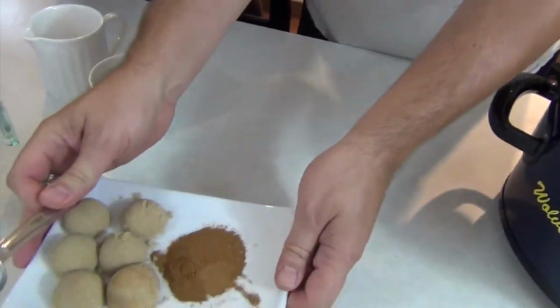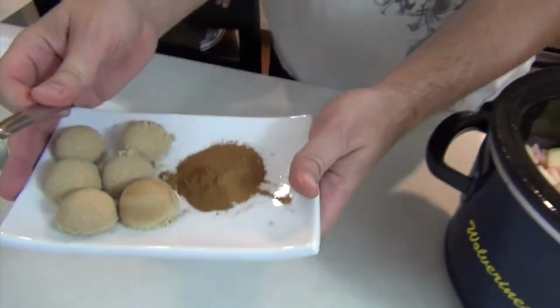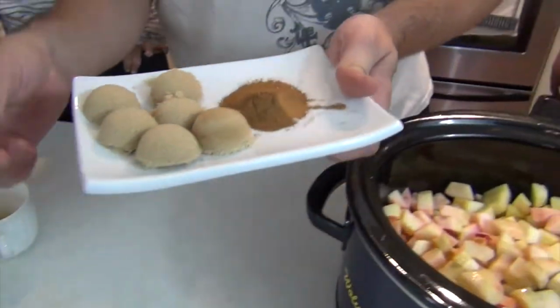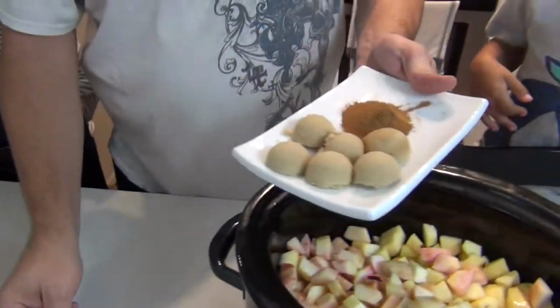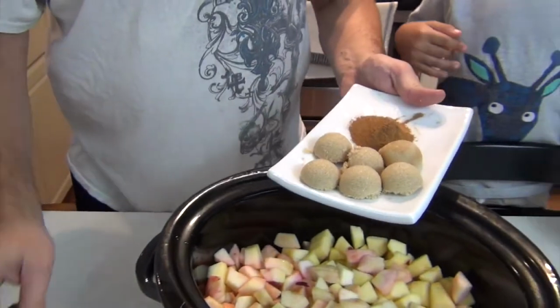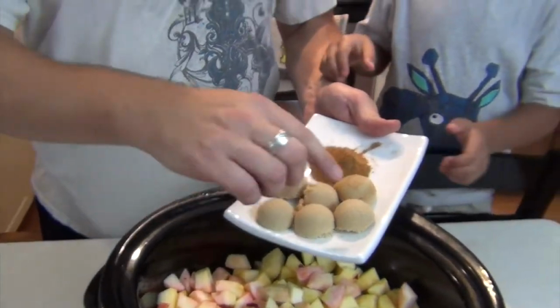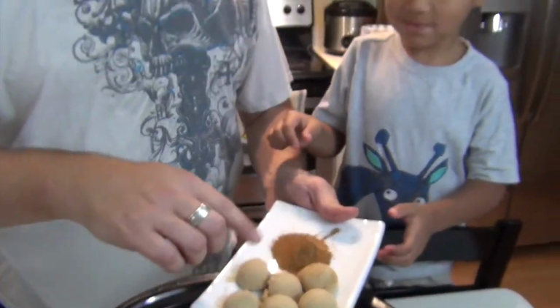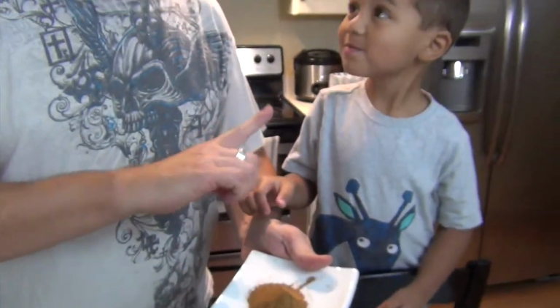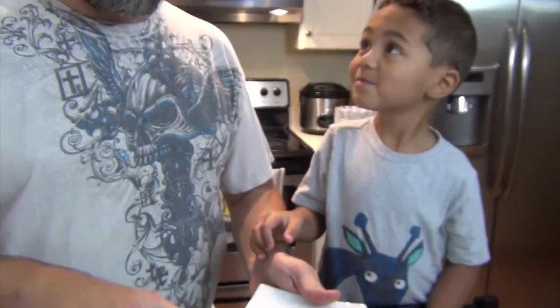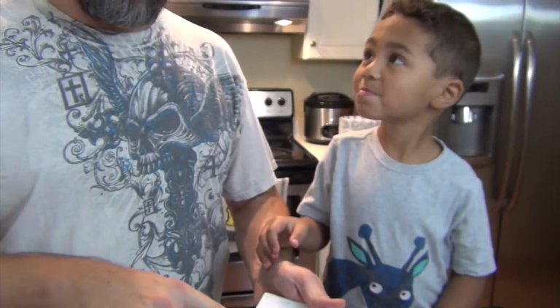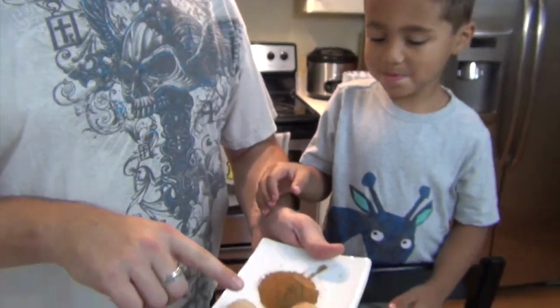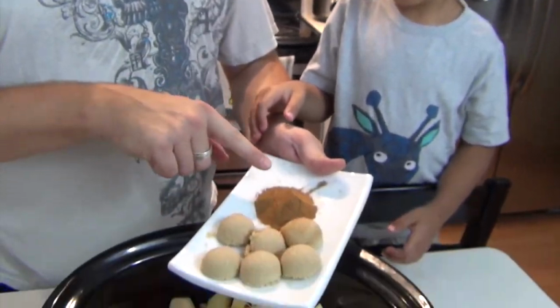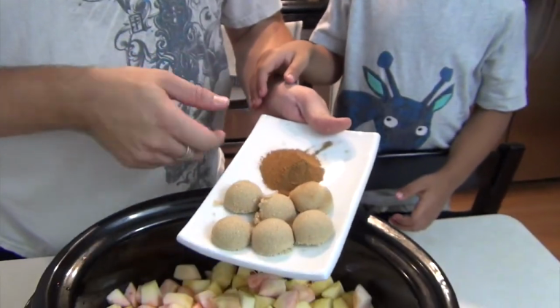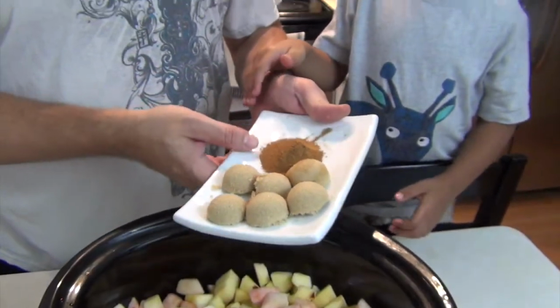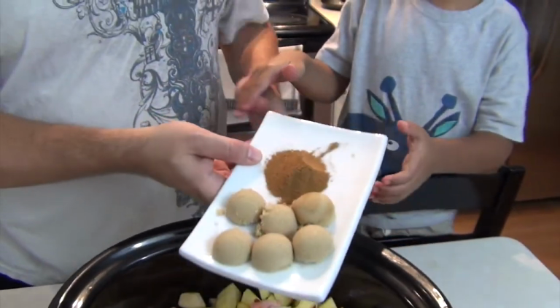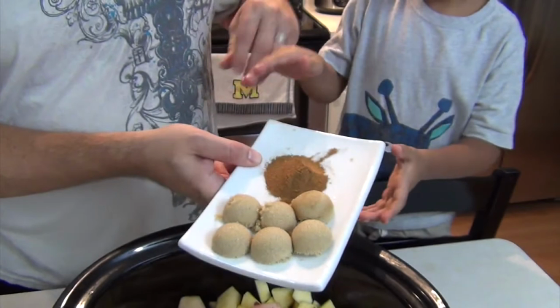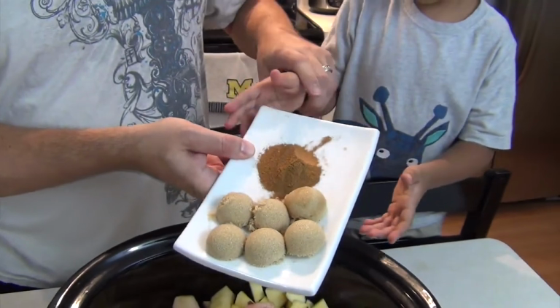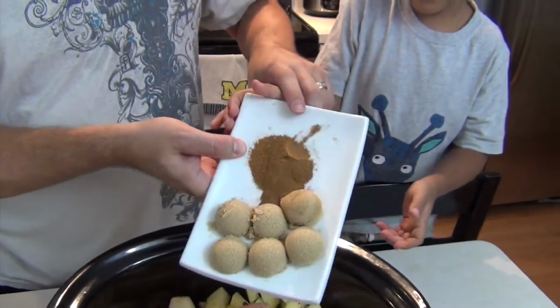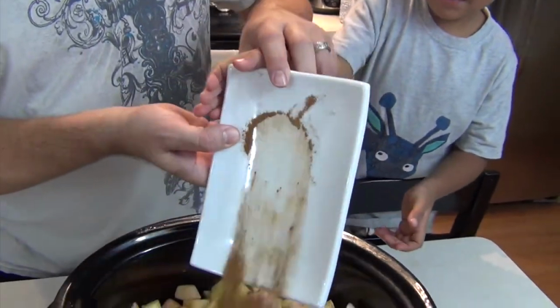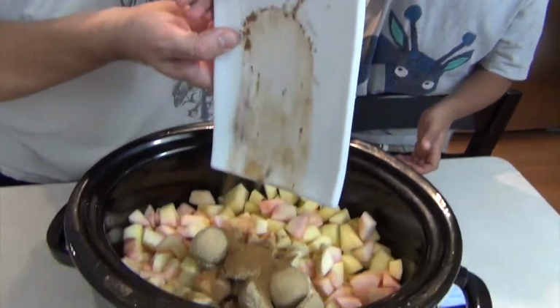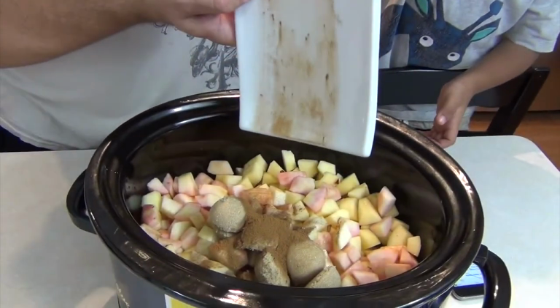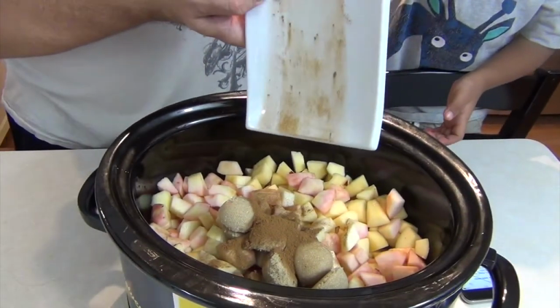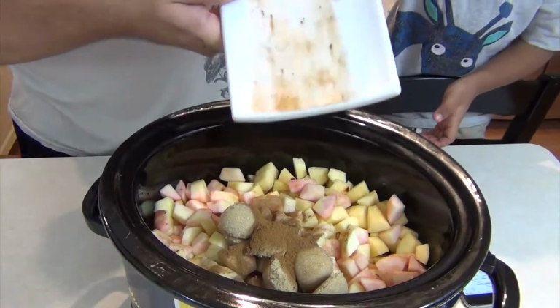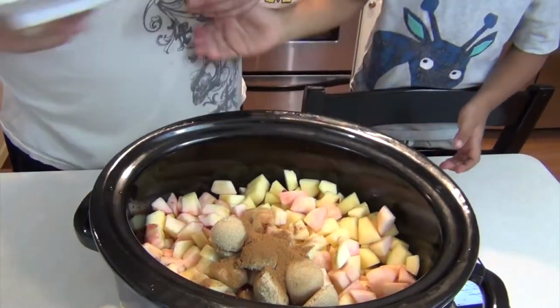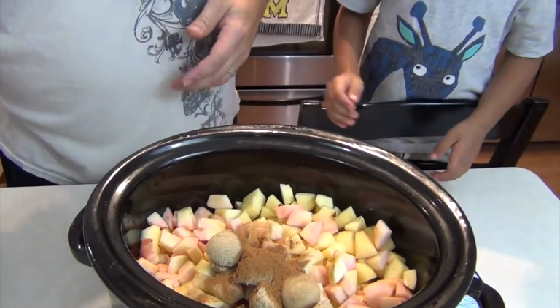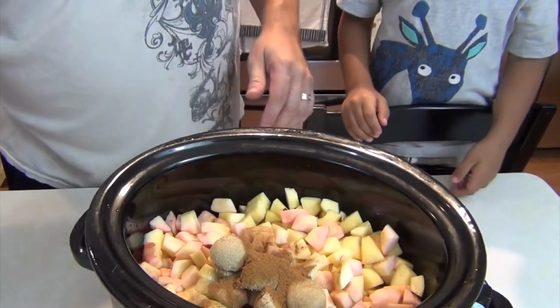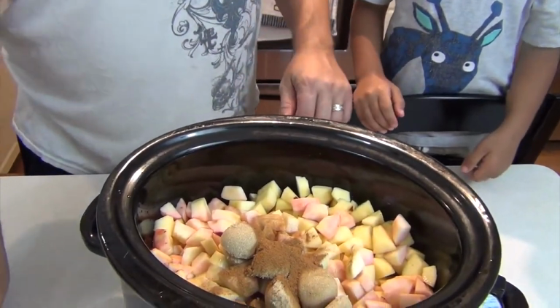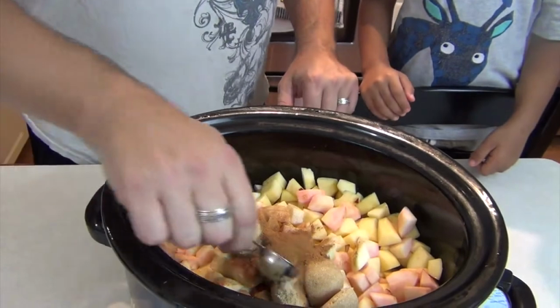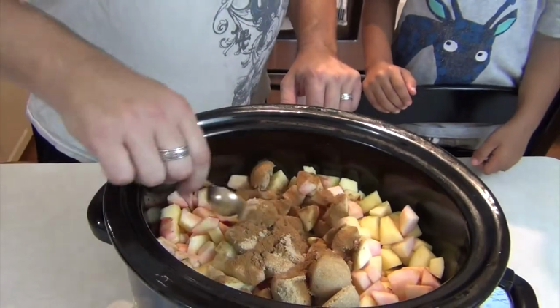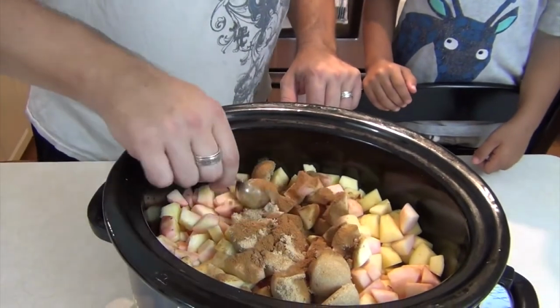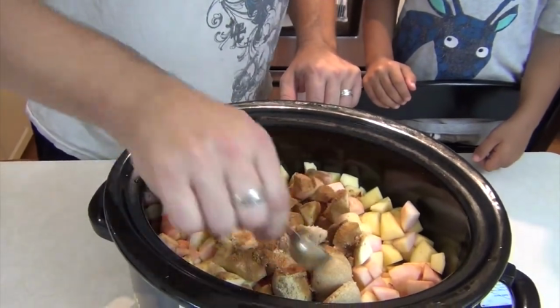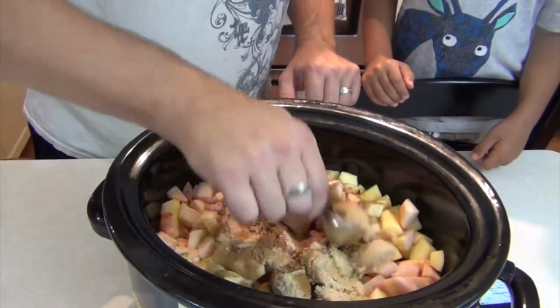The last thing we need to do is spice it. So this is six tablespoons of brown sugar and one tablespoon of cinnamon — just tilt the plate. And that is all there is to it. I'm just going to use this to mix these guys up a bit.